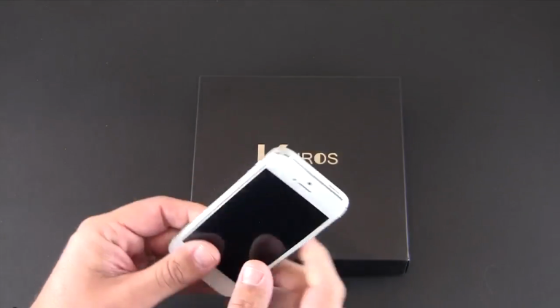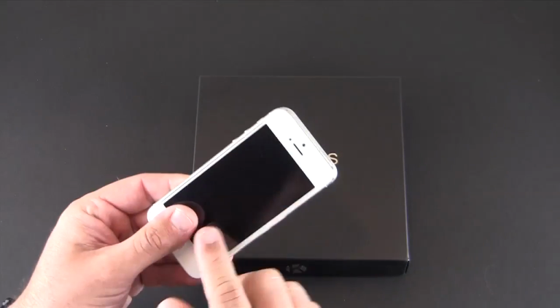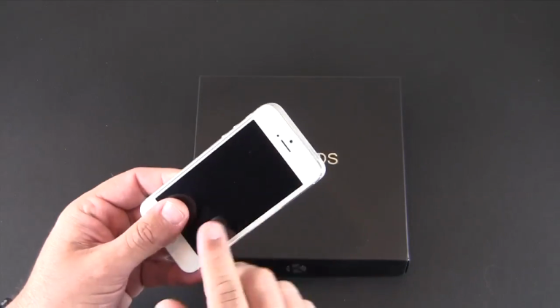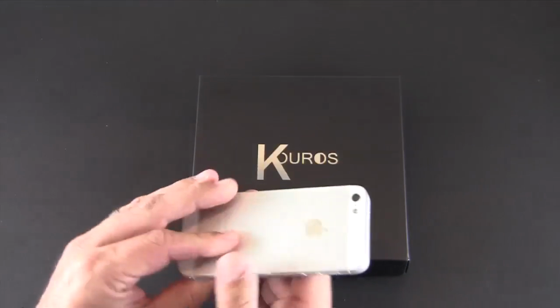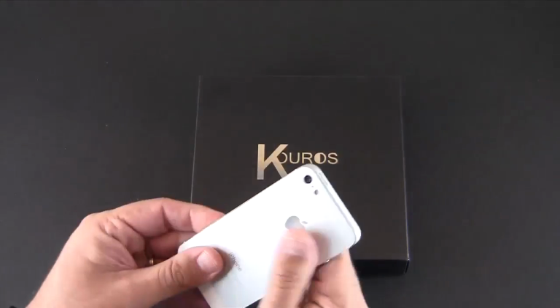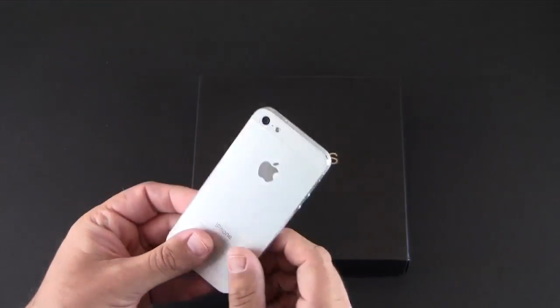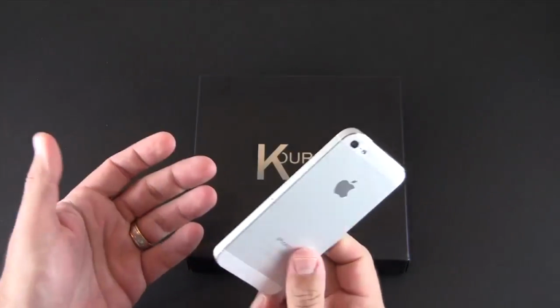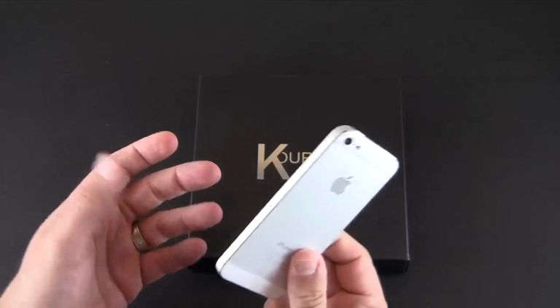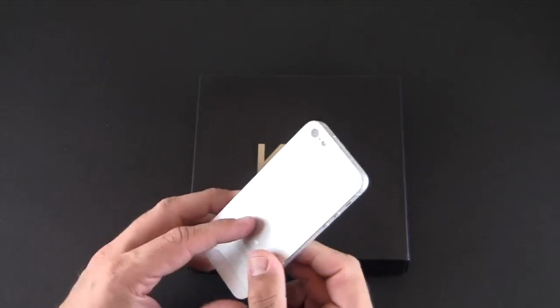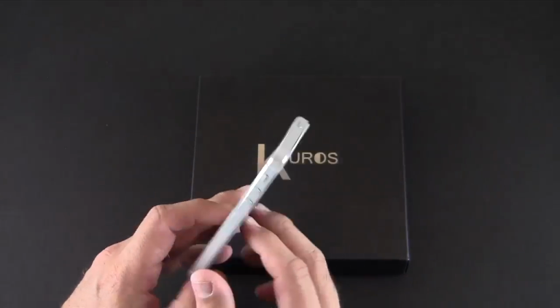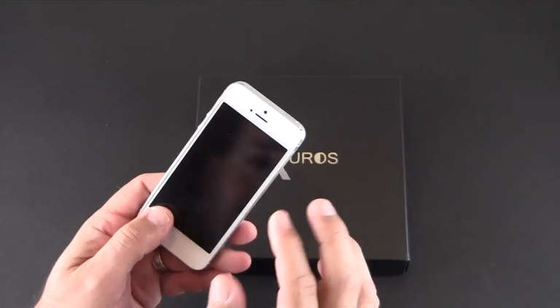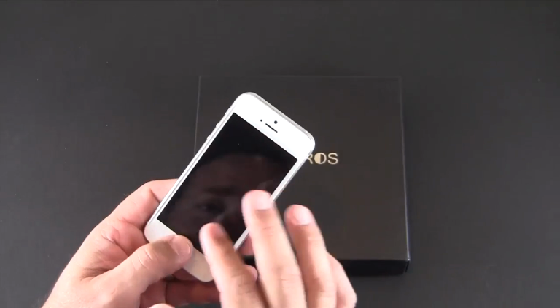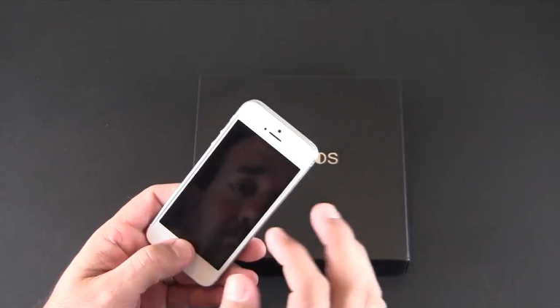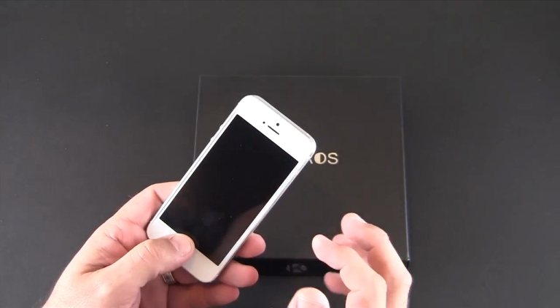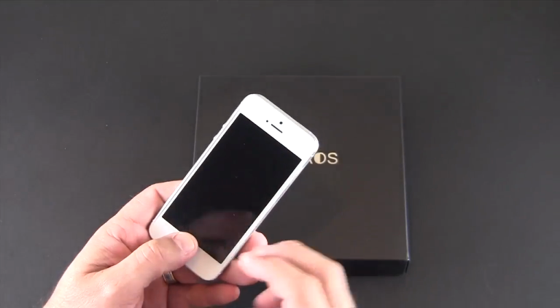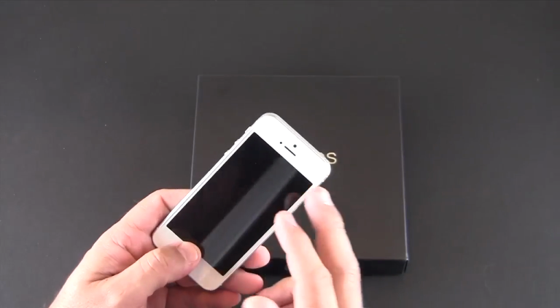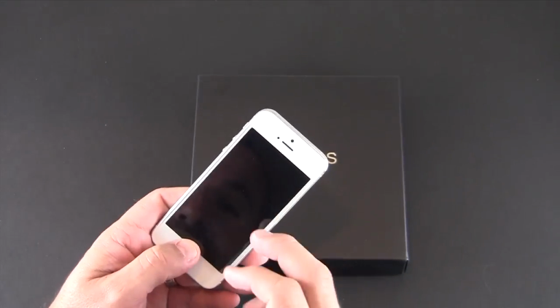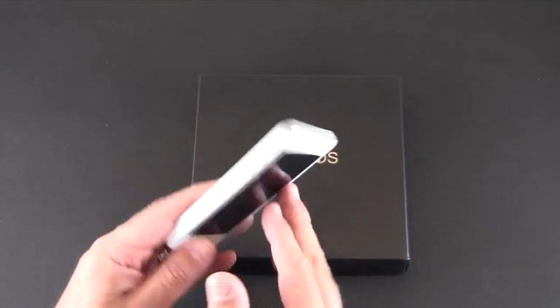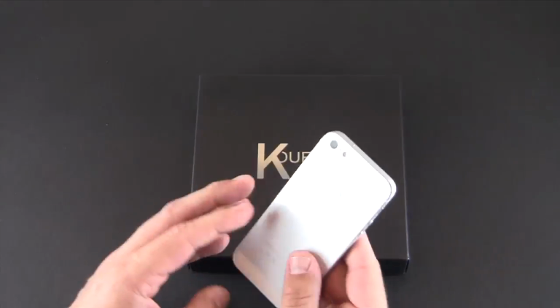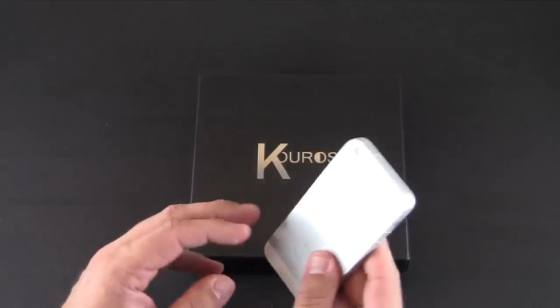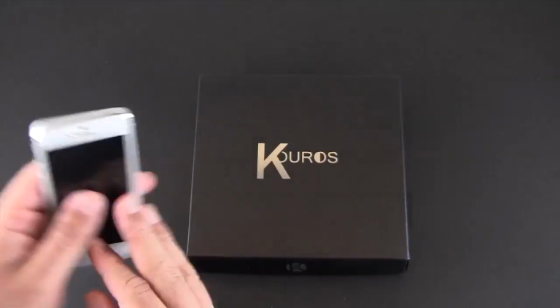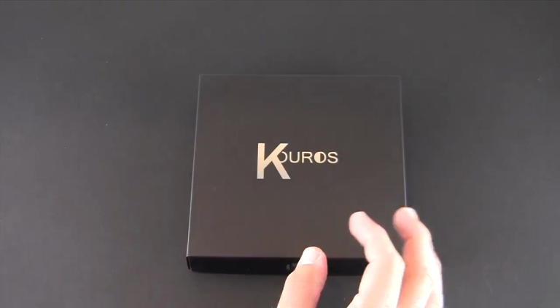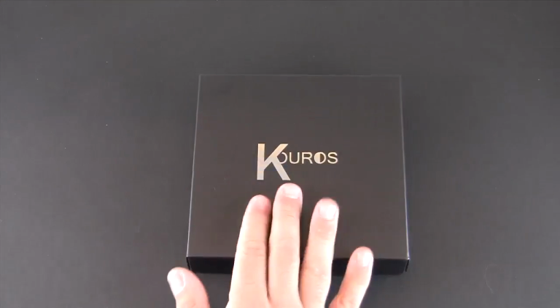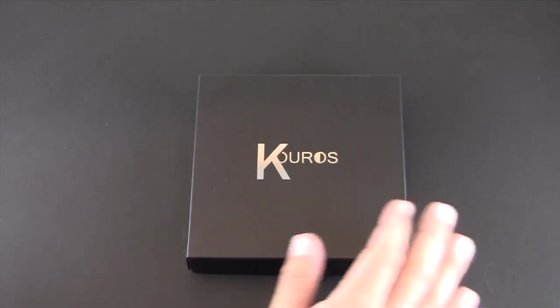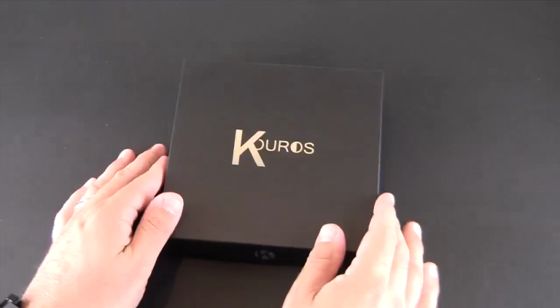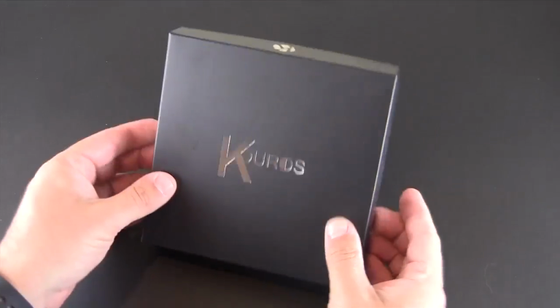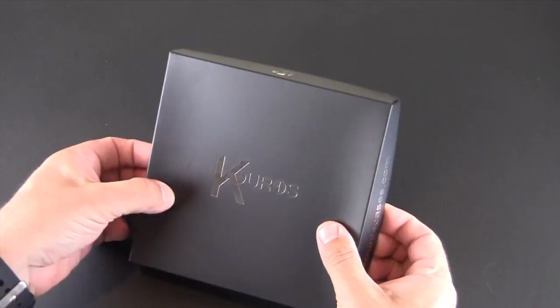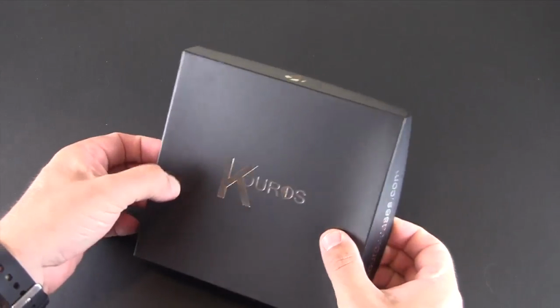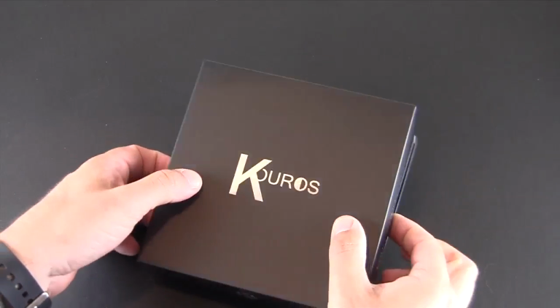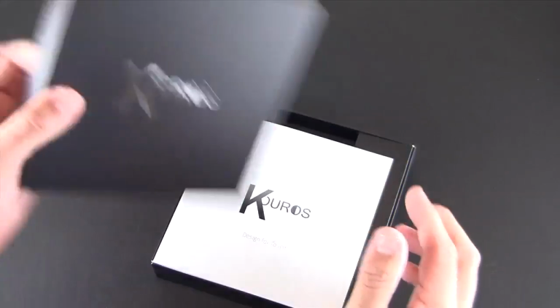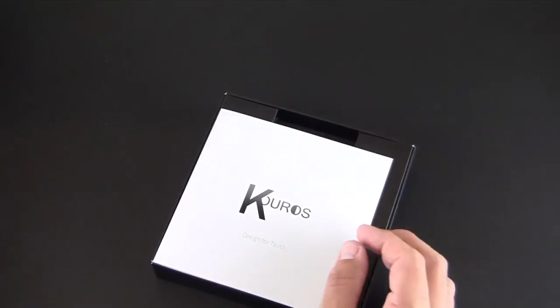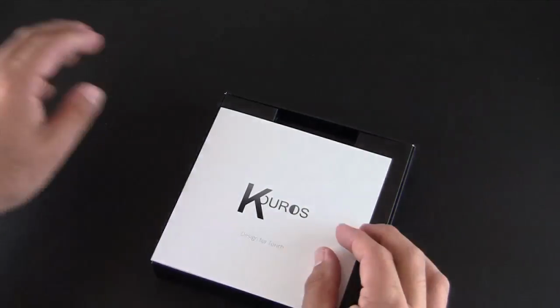I have a screen shield on the front and a skin on the back. After using the LifeProof for so long I wanted to enjoy the phone for what it is, so I was really glad when this arrived on my doorstep. So let's pop it open.